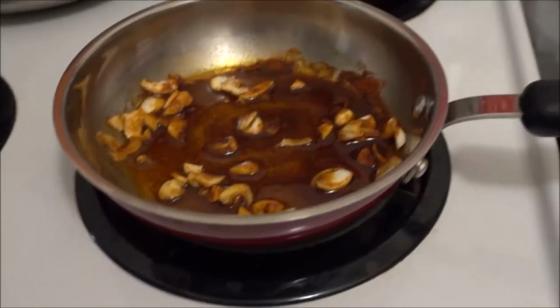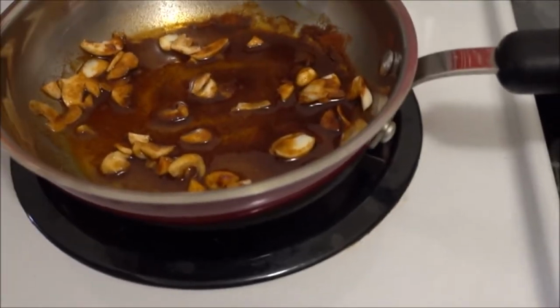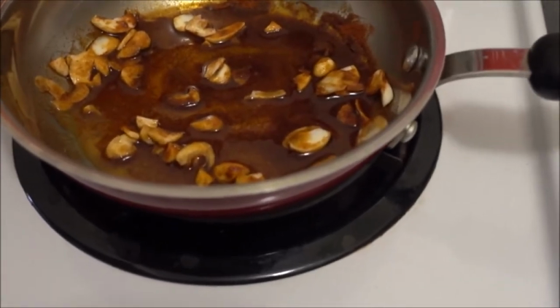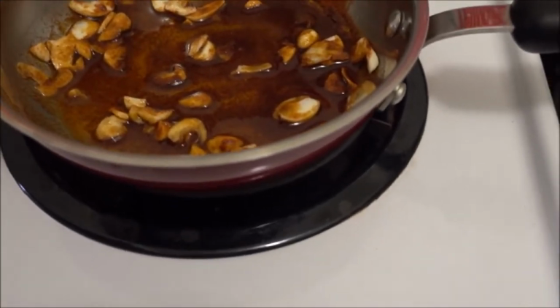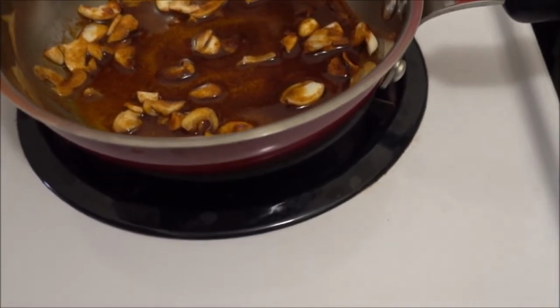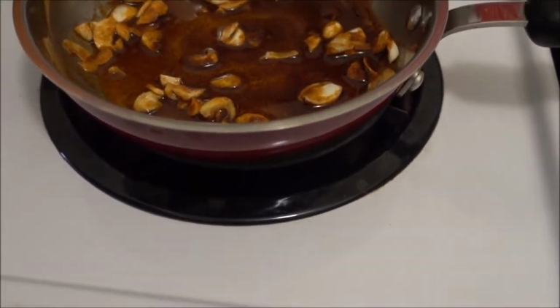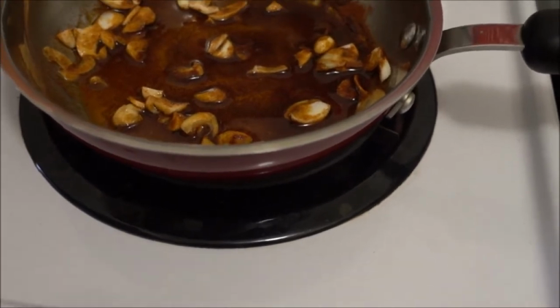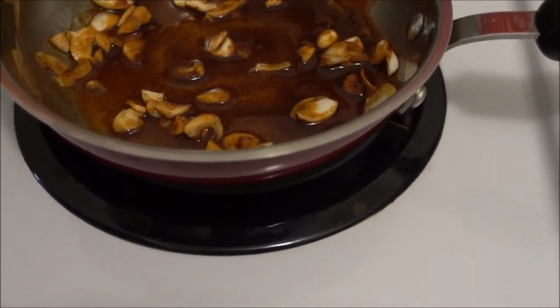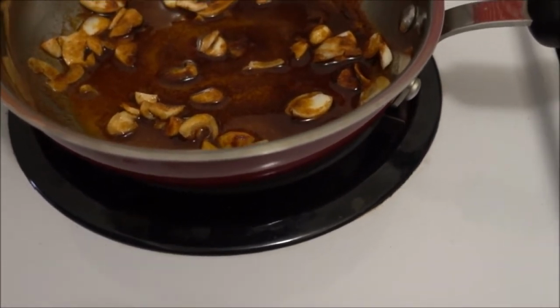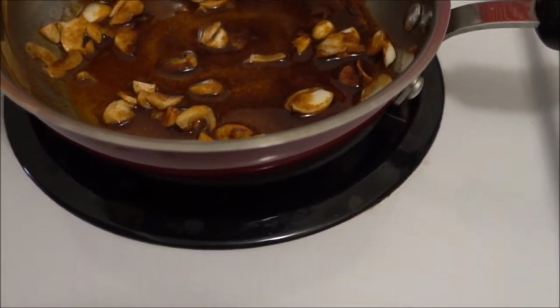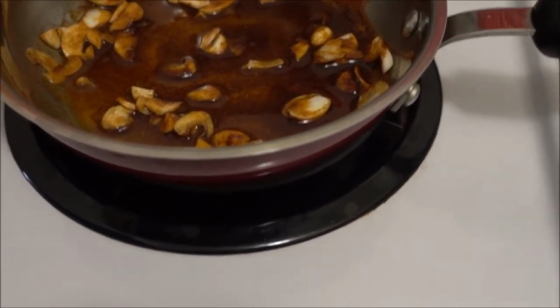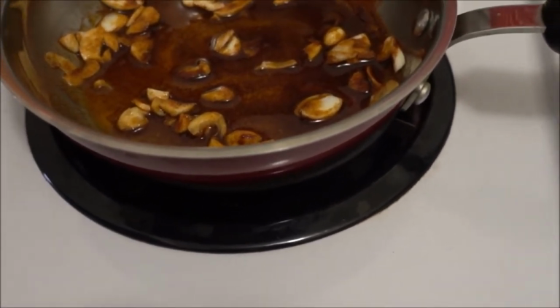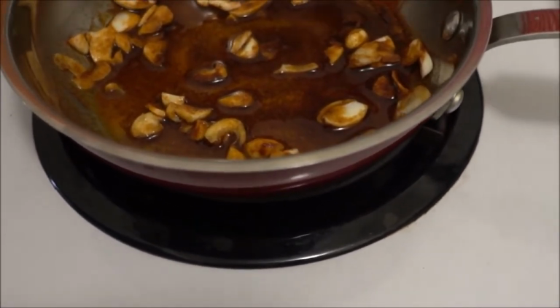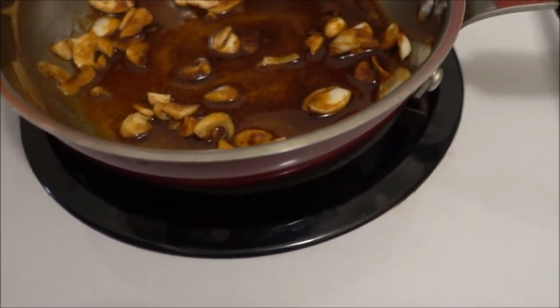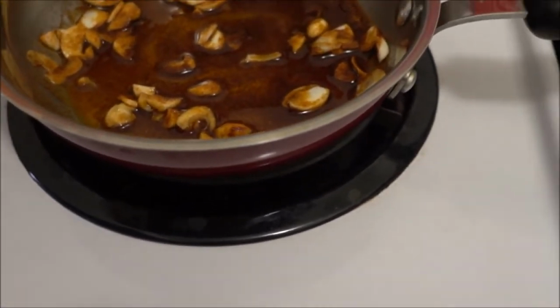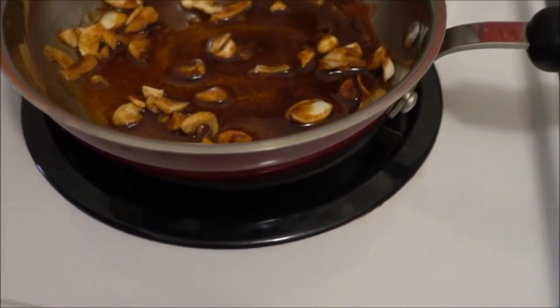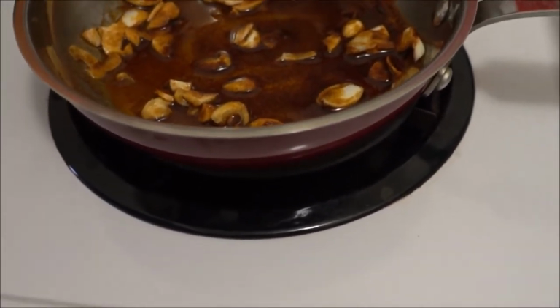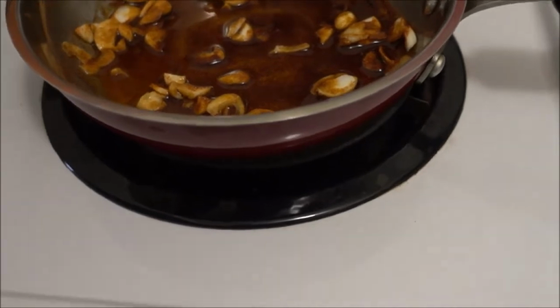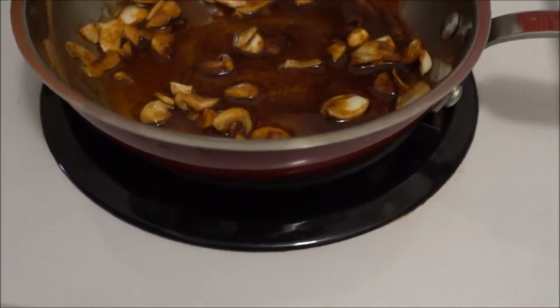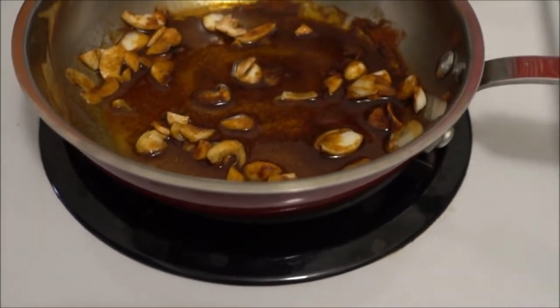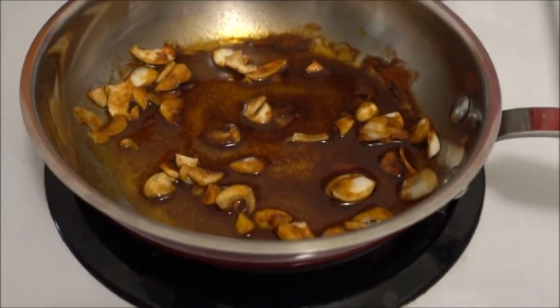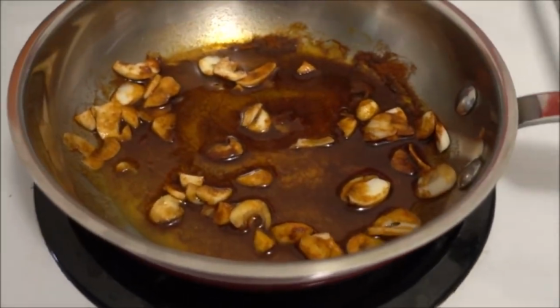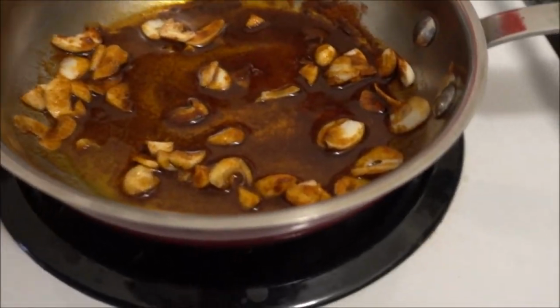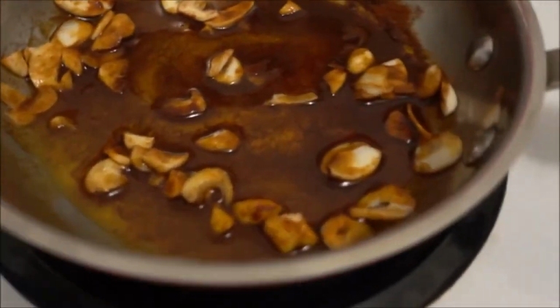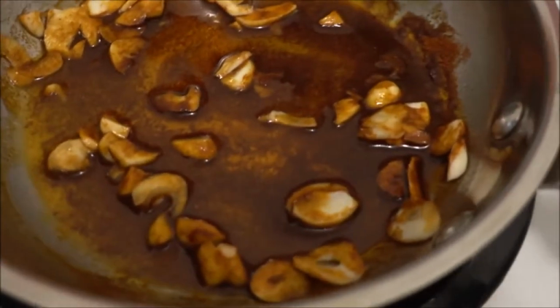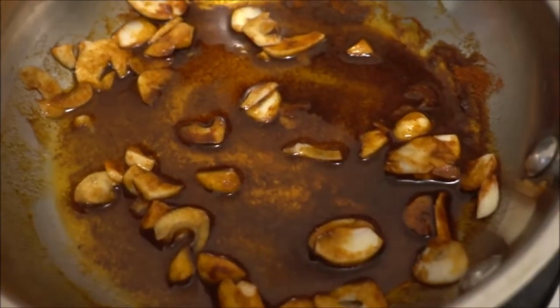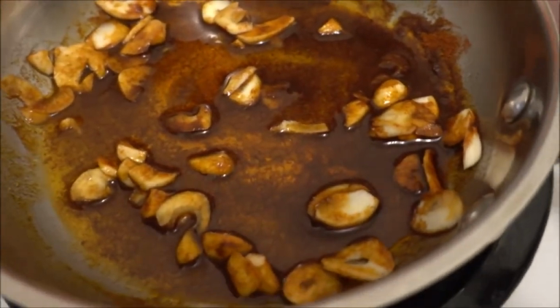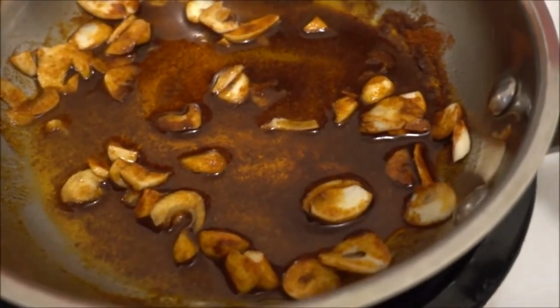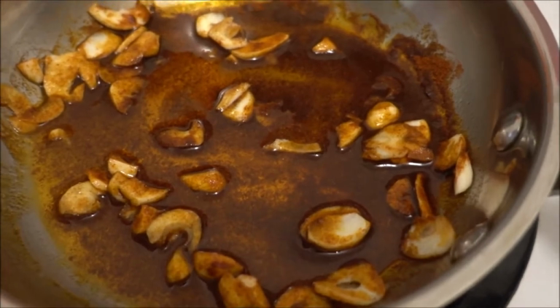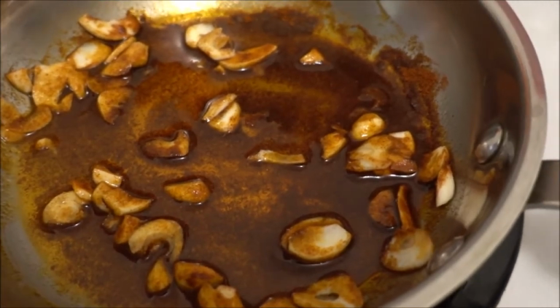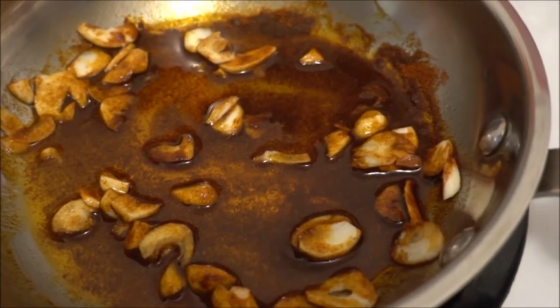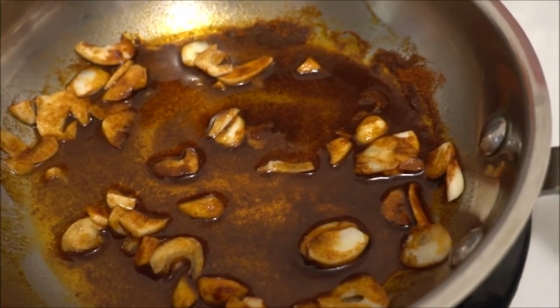As you can see, here is the wonderful pan with some olive oil, garlic, salt, paprika, and onion powder.